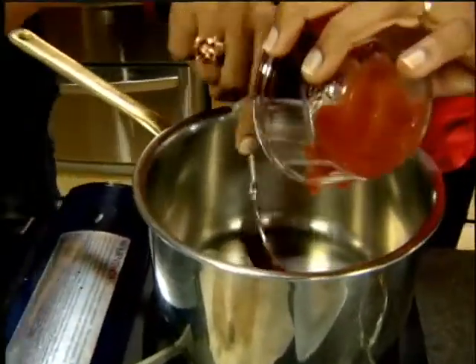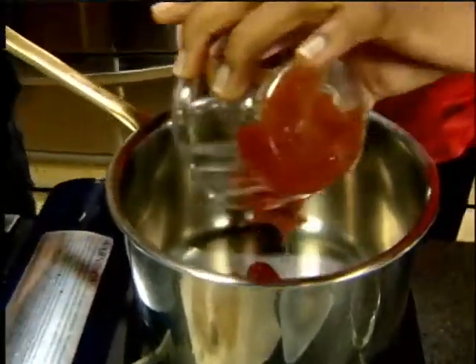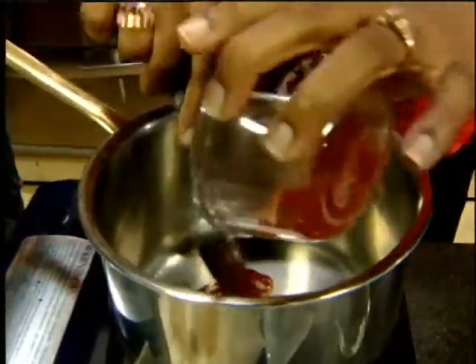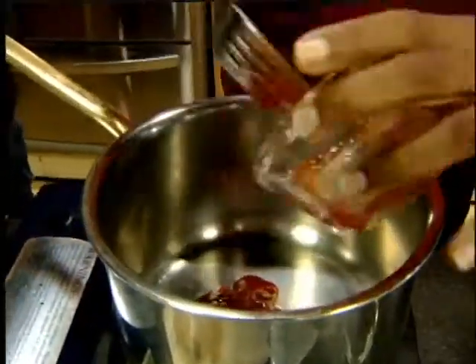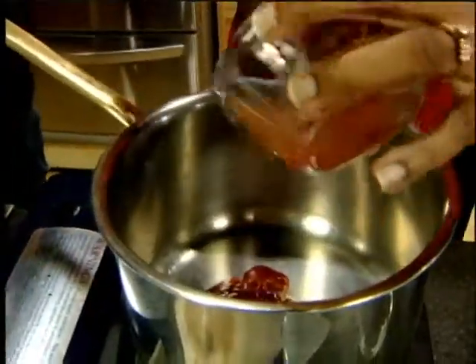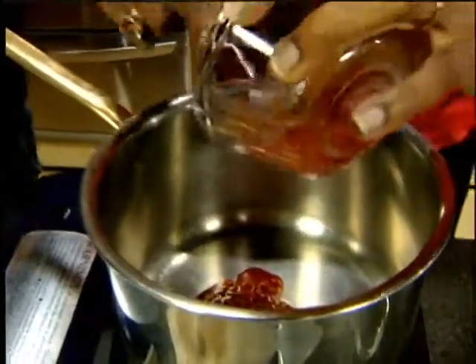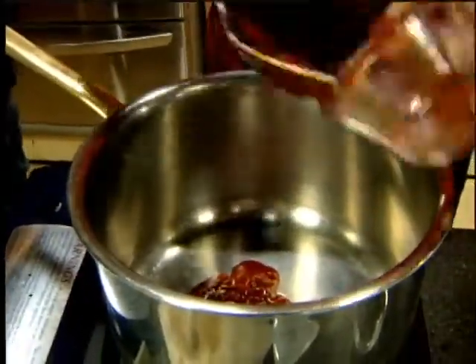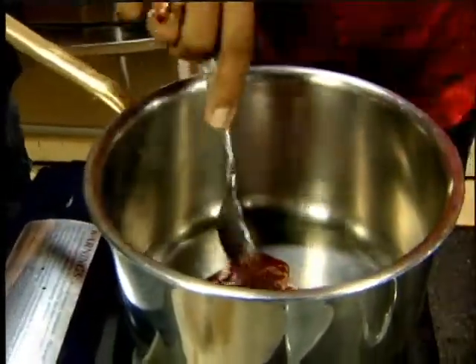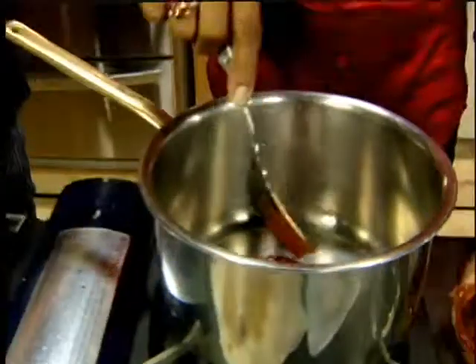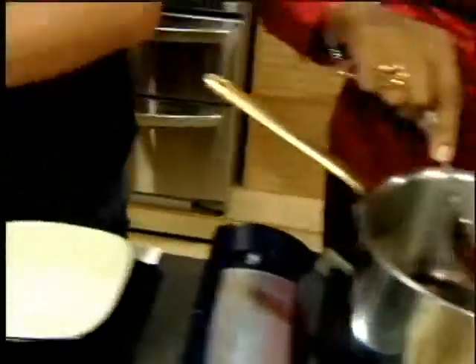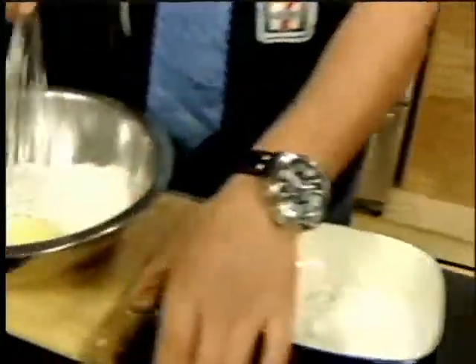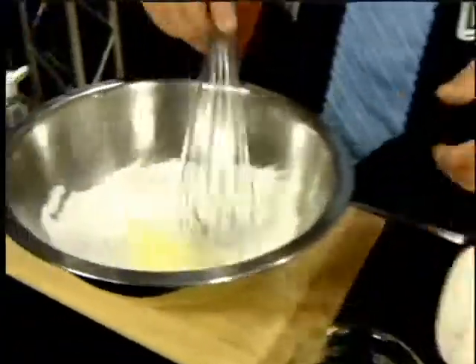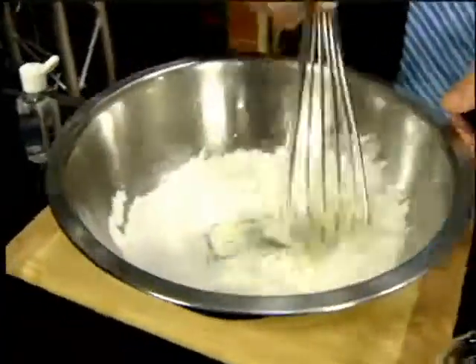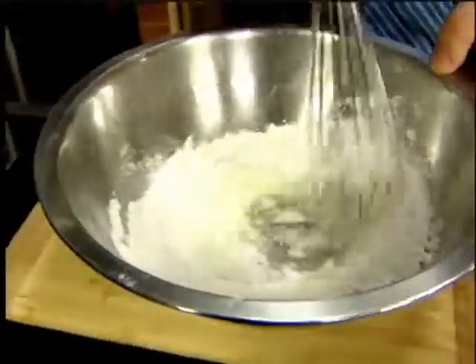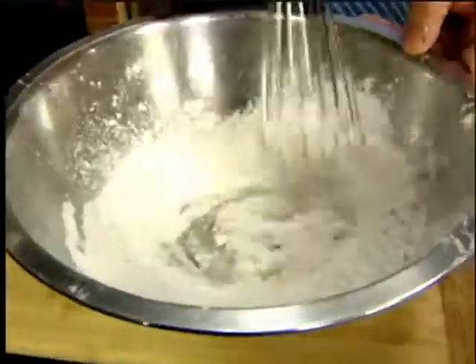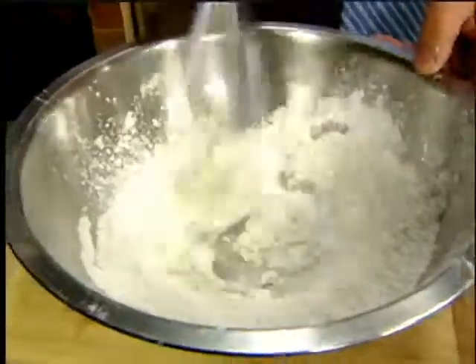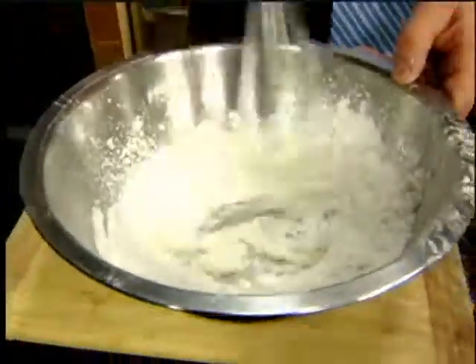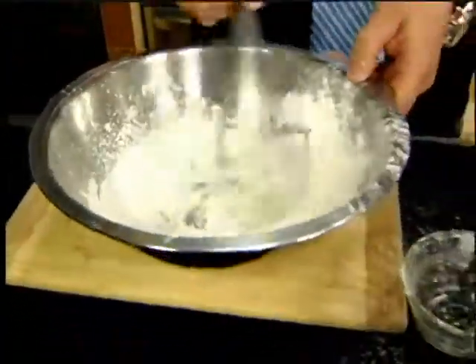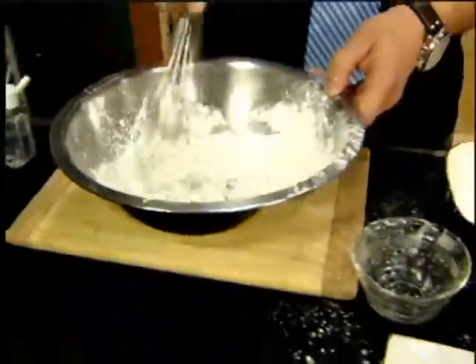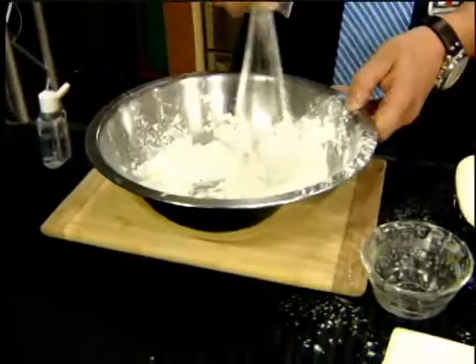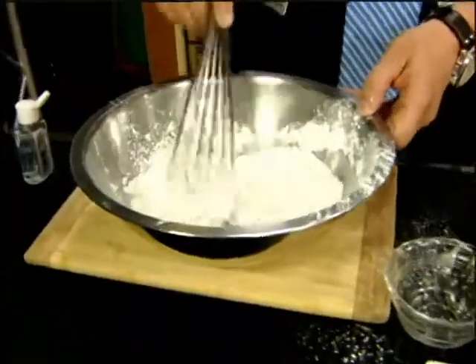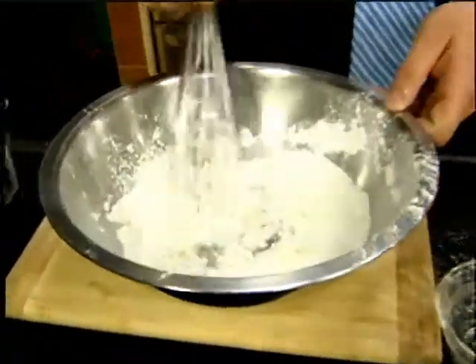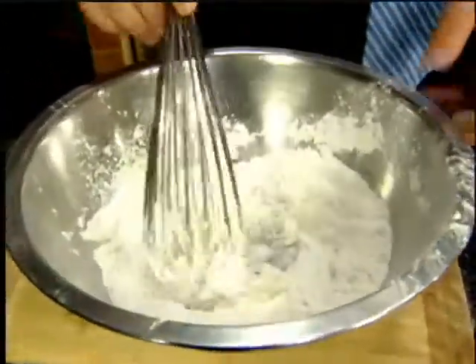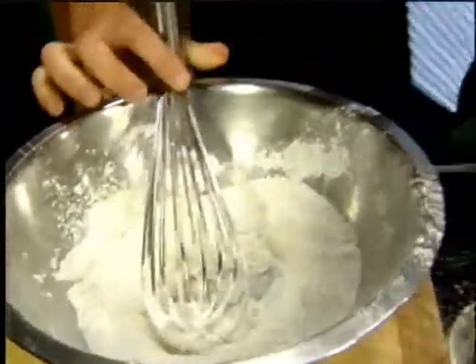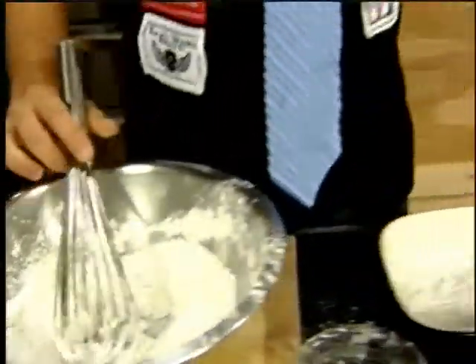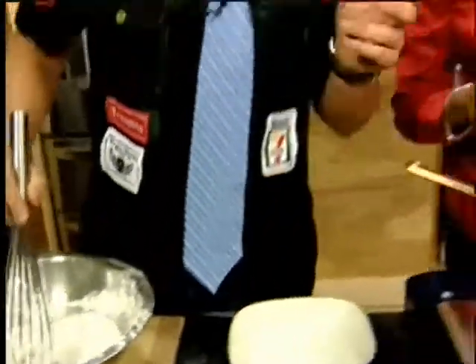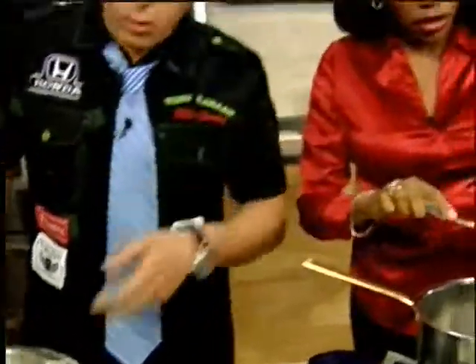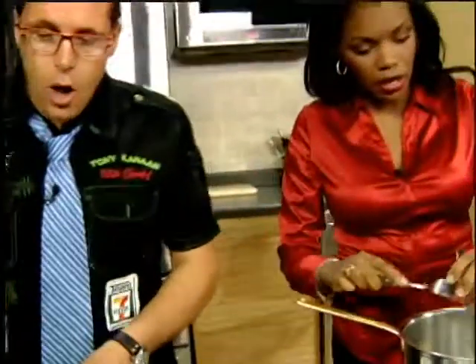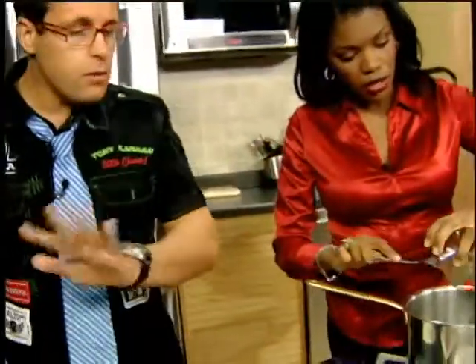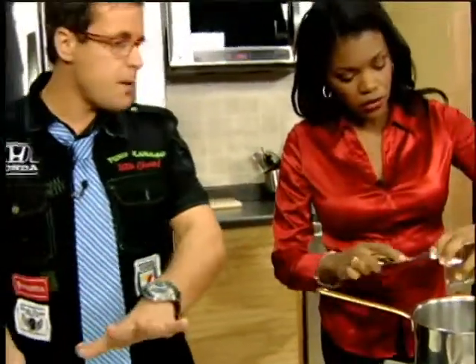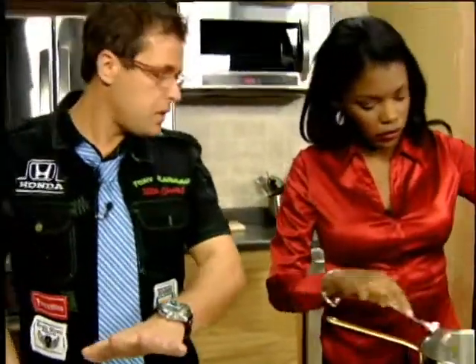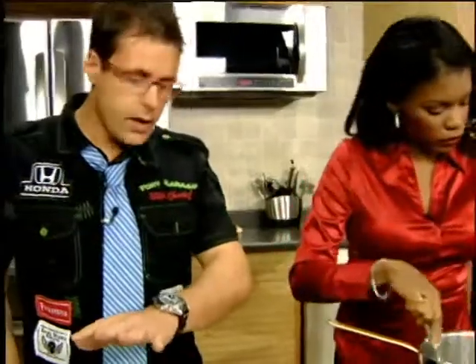Over in this bowl here, I've got some cornstarch and some flour. I'm going to add some egg whites to here. Do I dump all that sugar? Yeah, put it all in there. What we do is we make a batter for this.